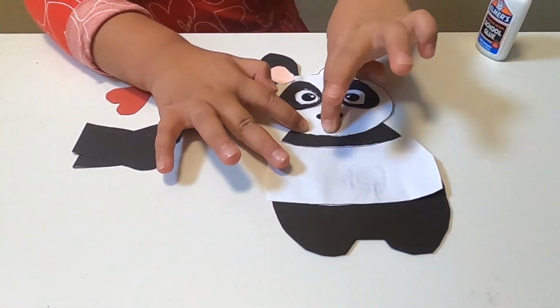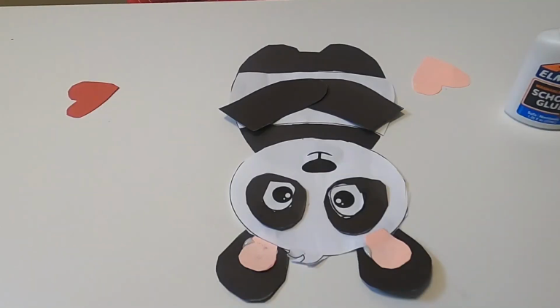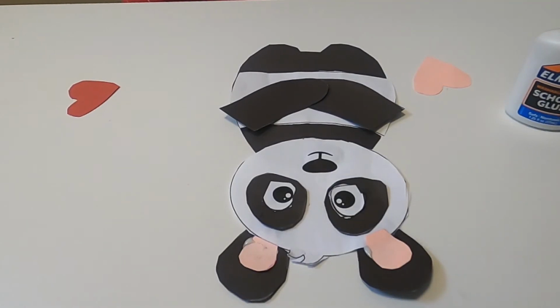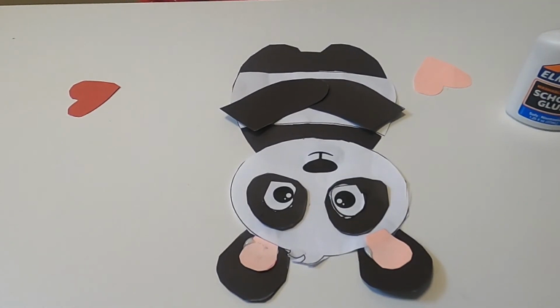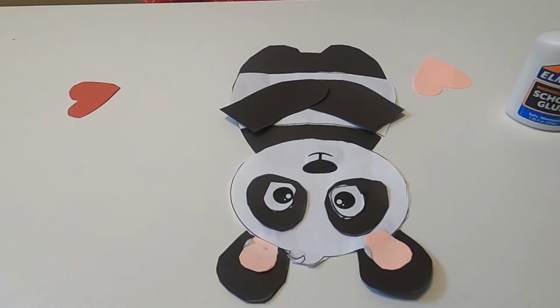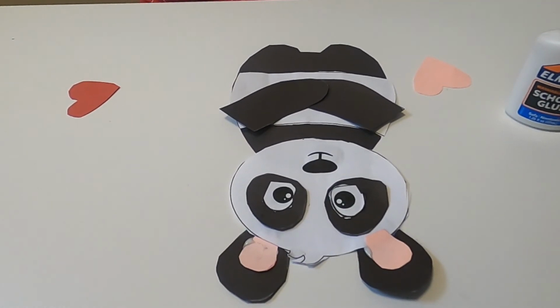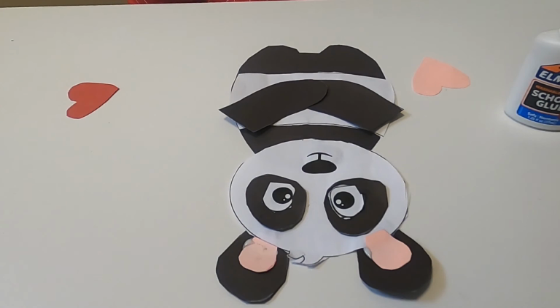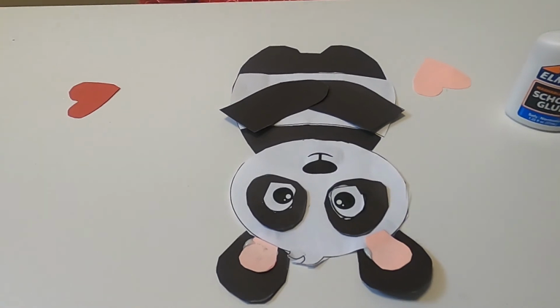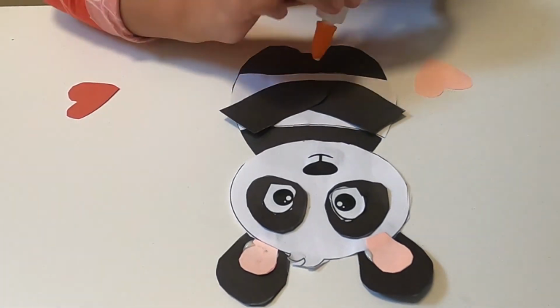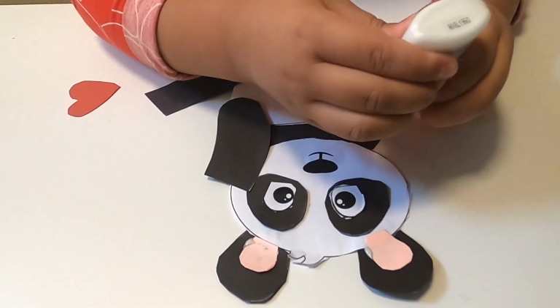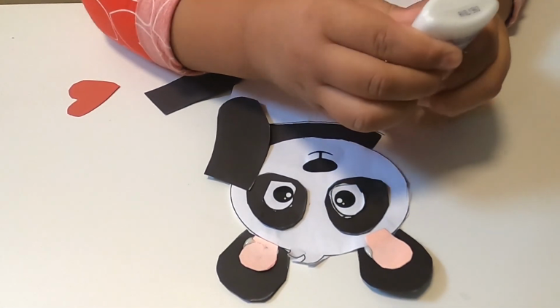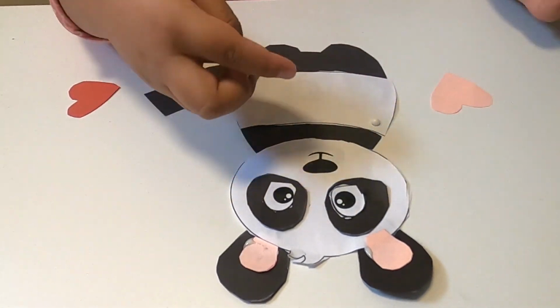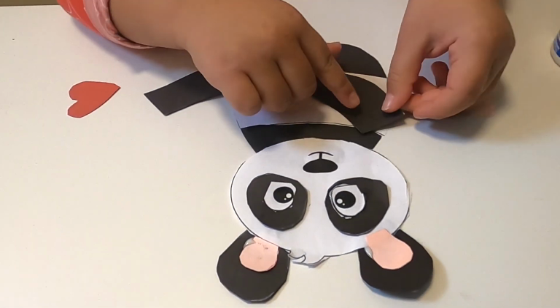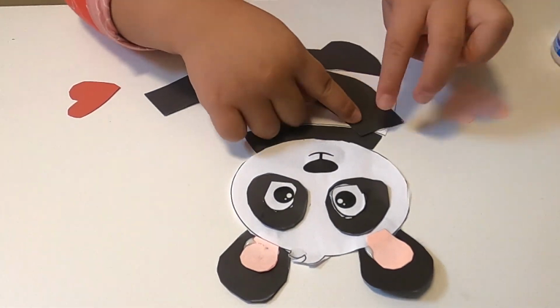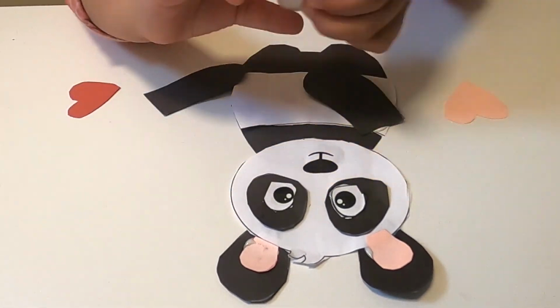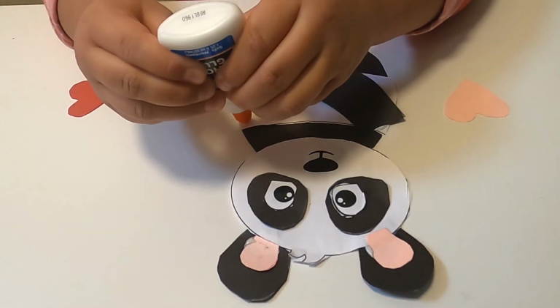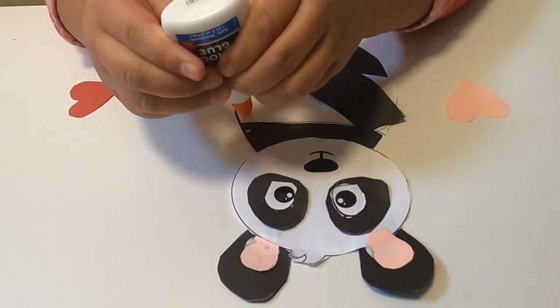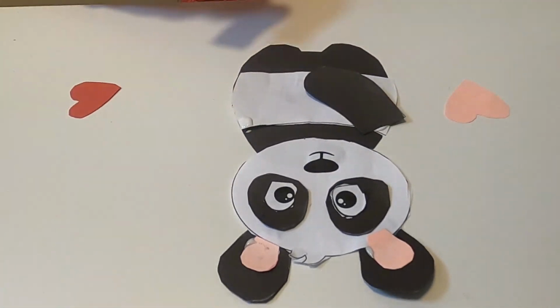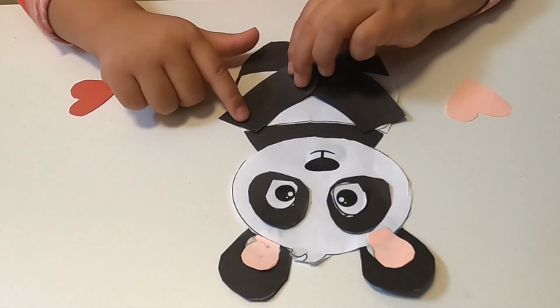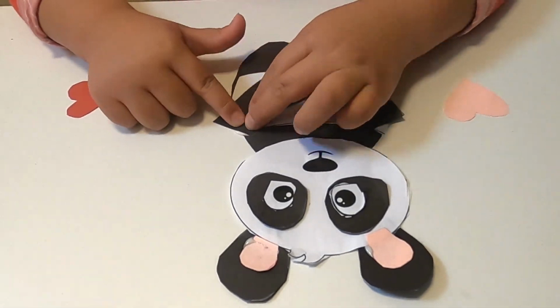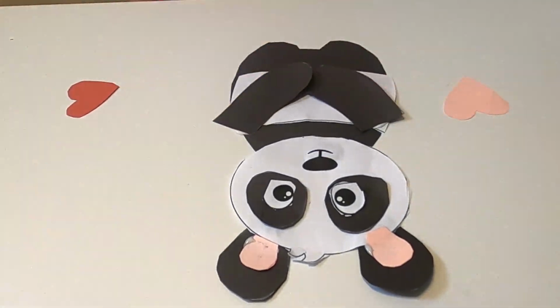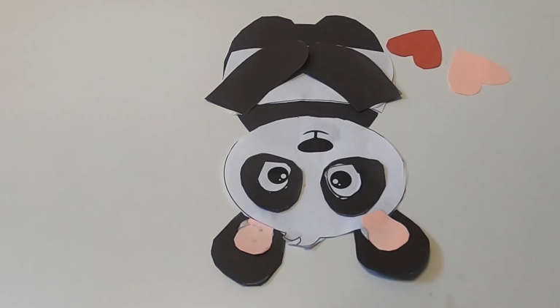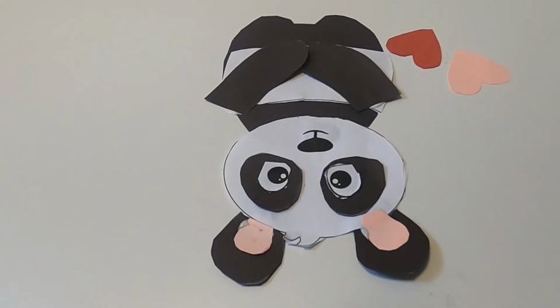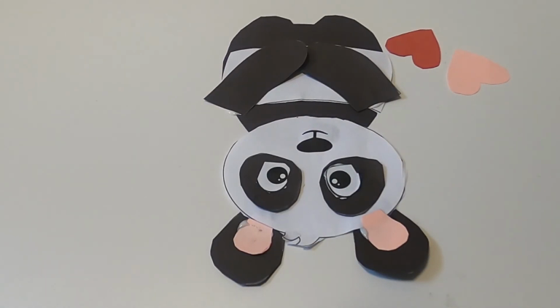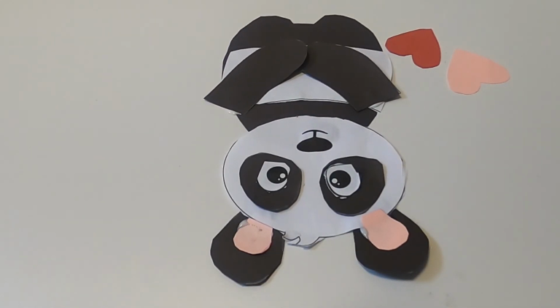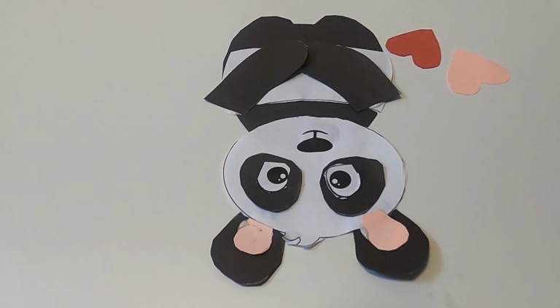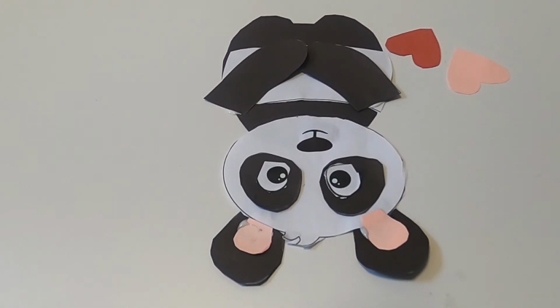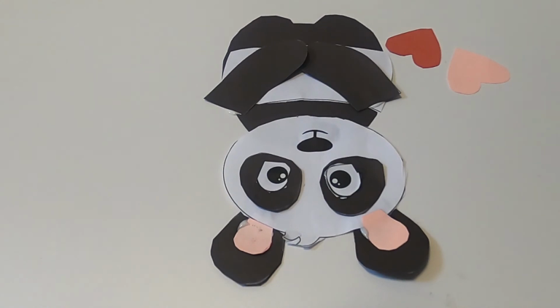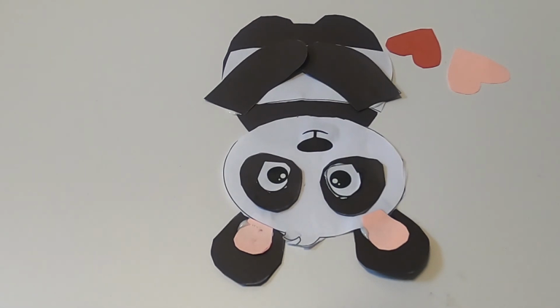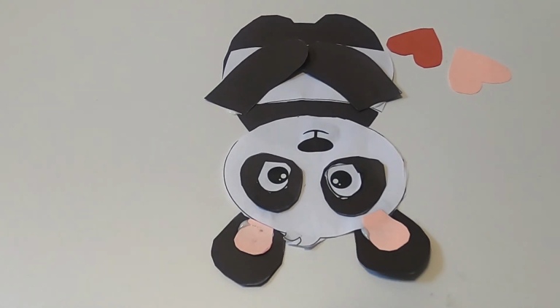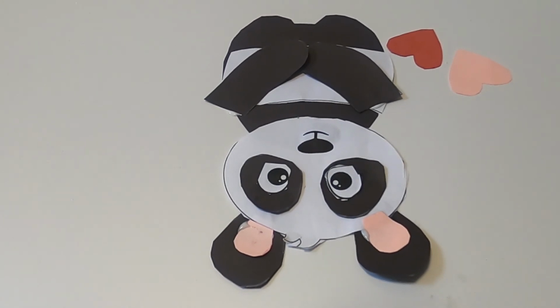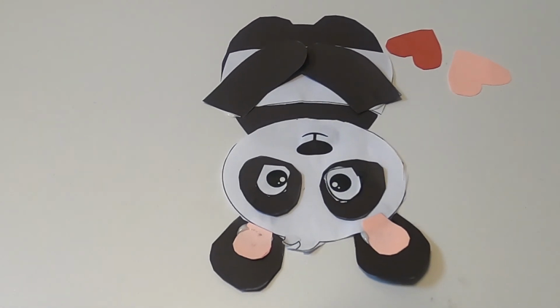Next, let's glue the arms. Last, put your panda's heart in his hands.